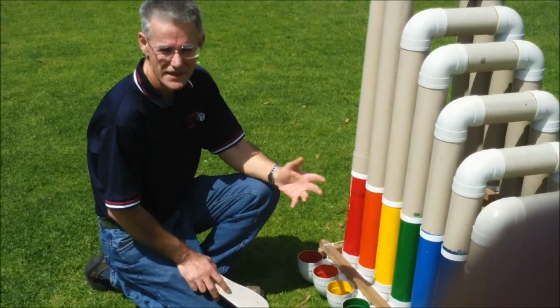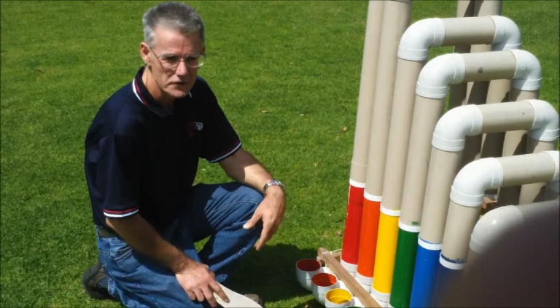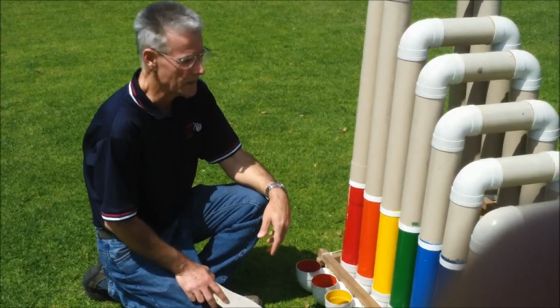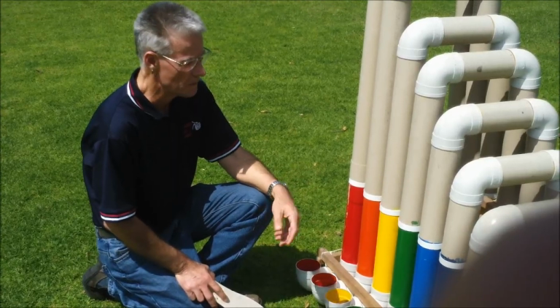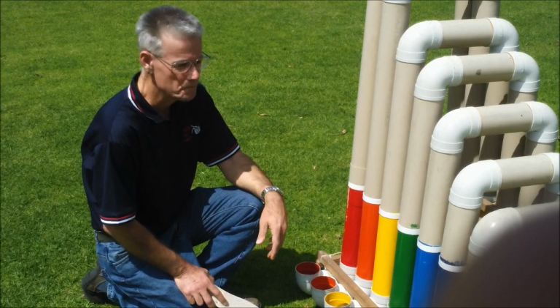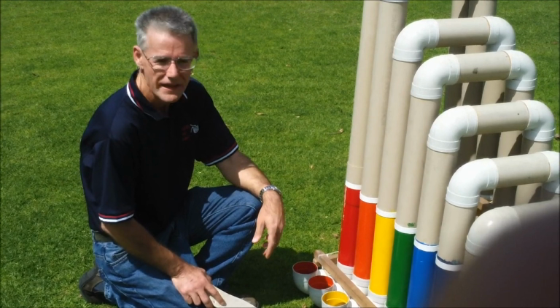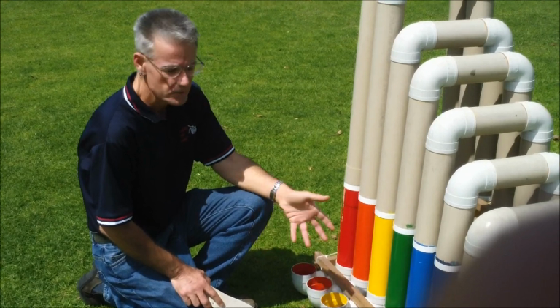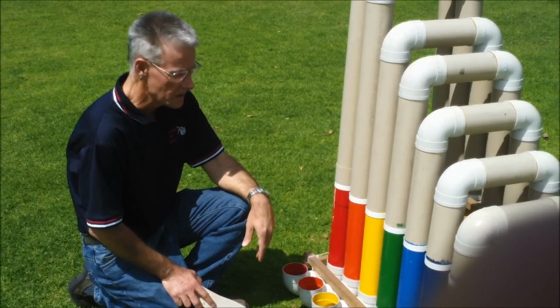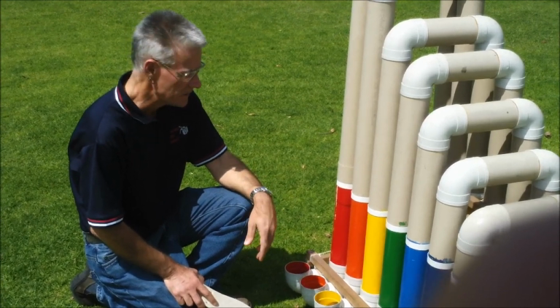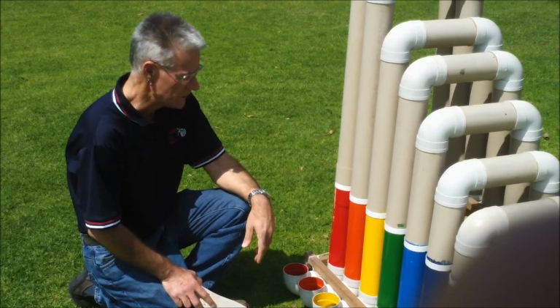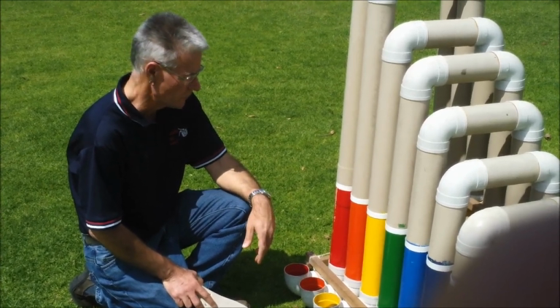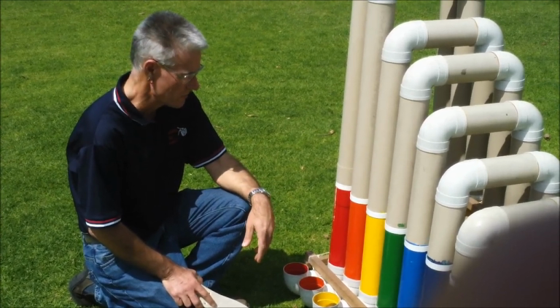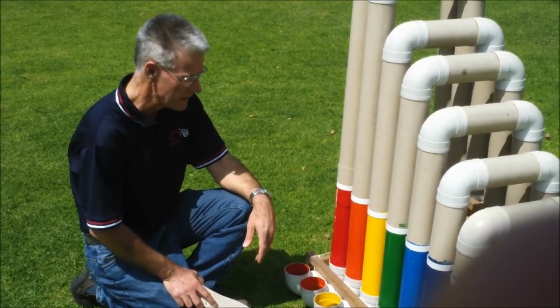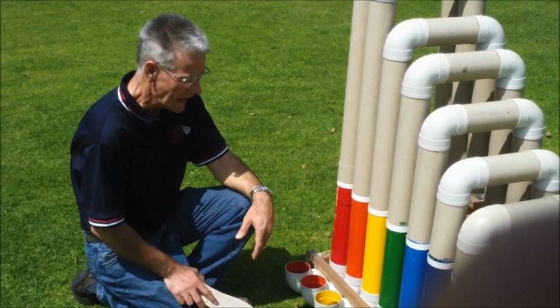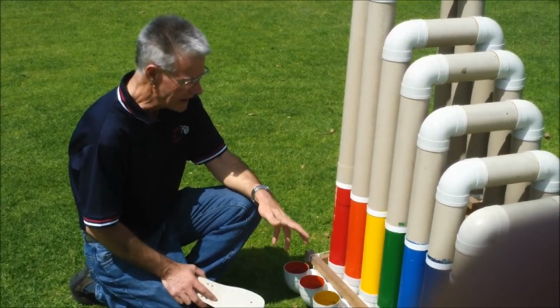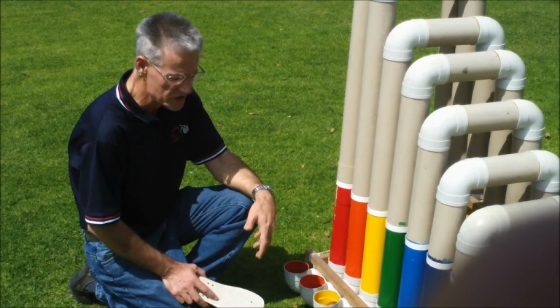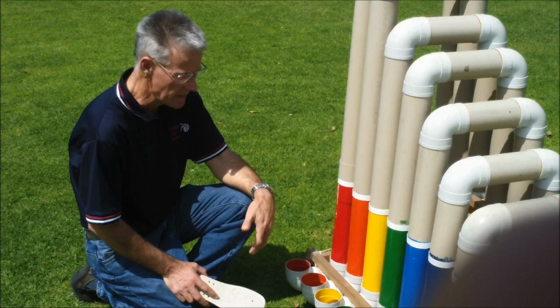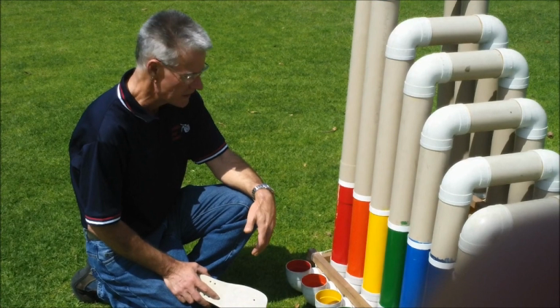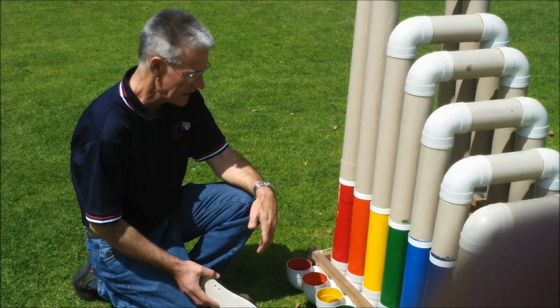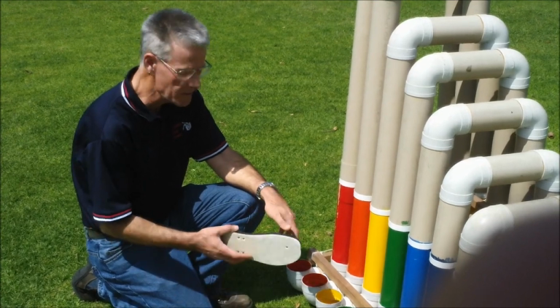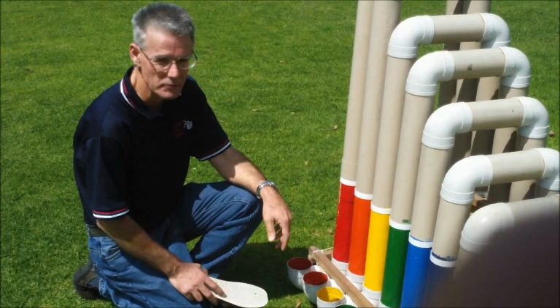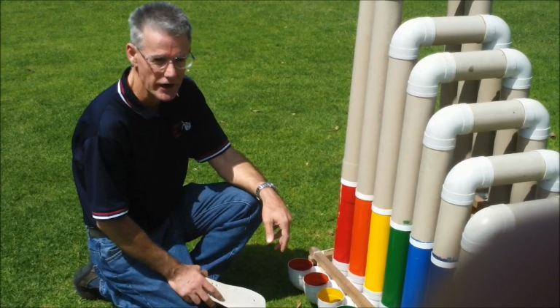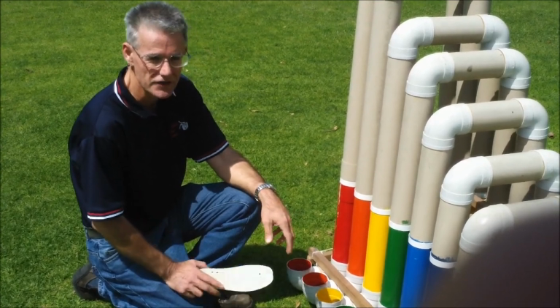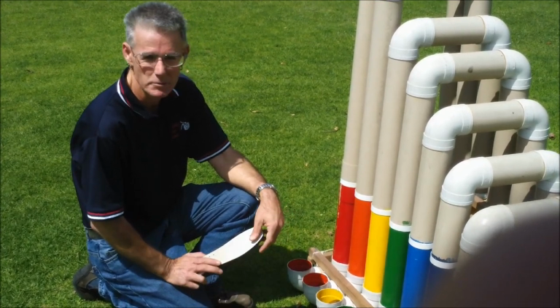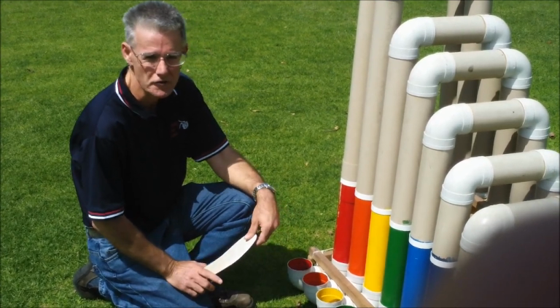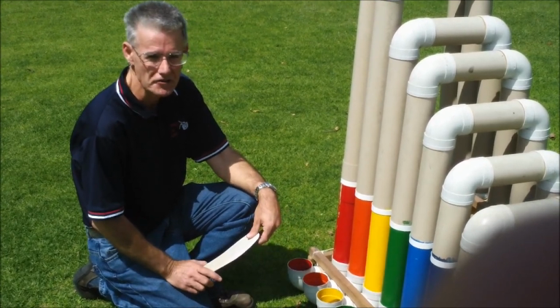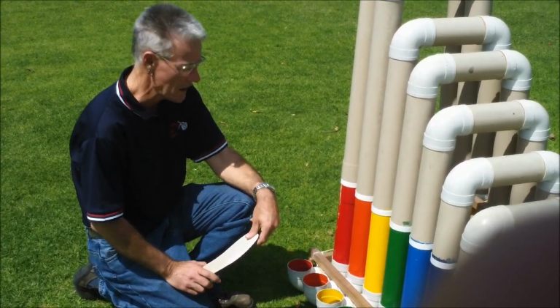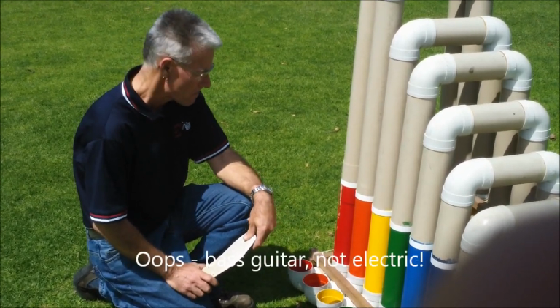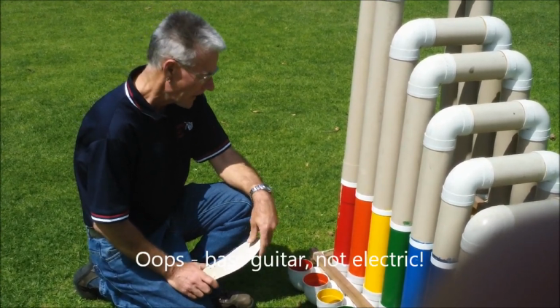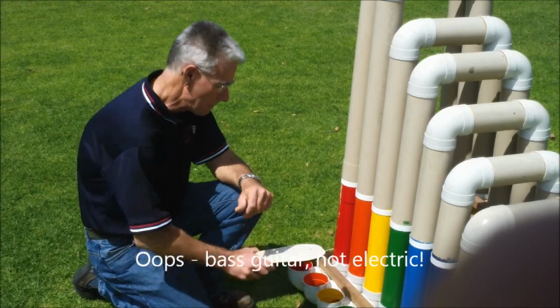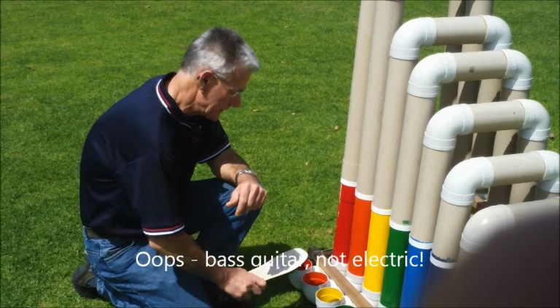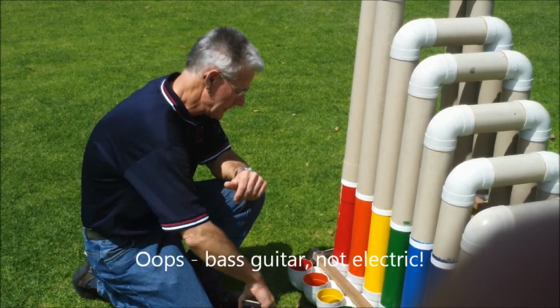This is my bass thongophone. It's made from 90mm PVC storm water pipe and it's tuned to G major, round about the same sort of range as a double bass or an electric guitar. And it sounds like...